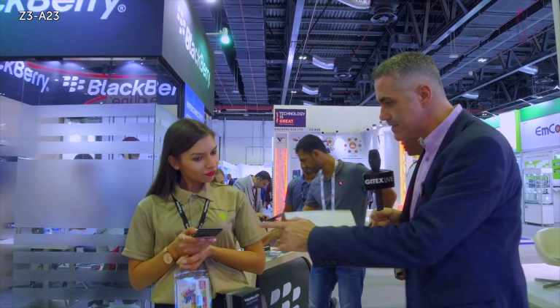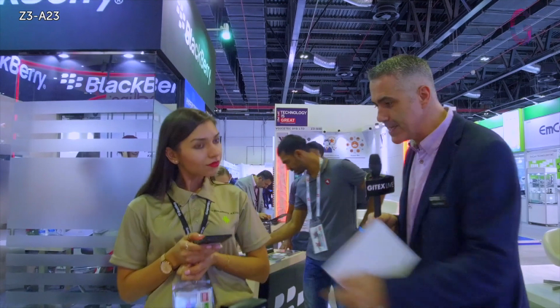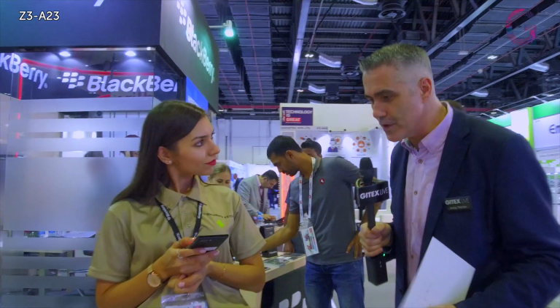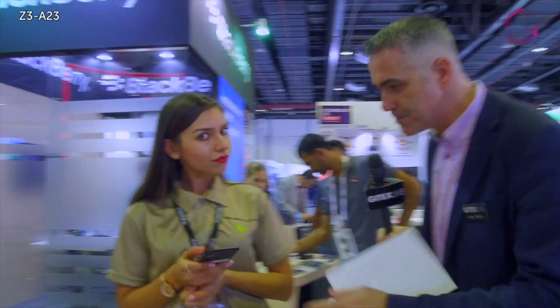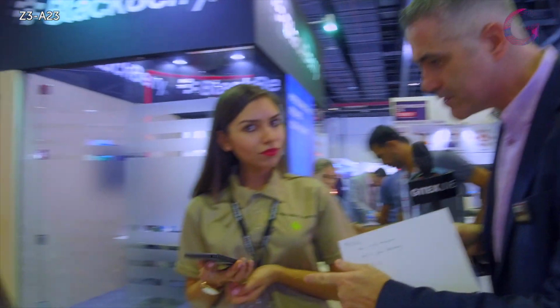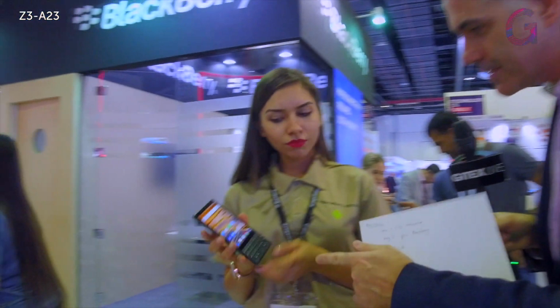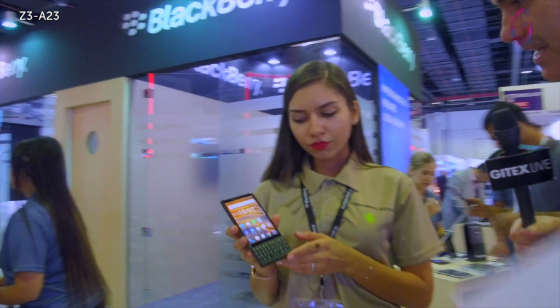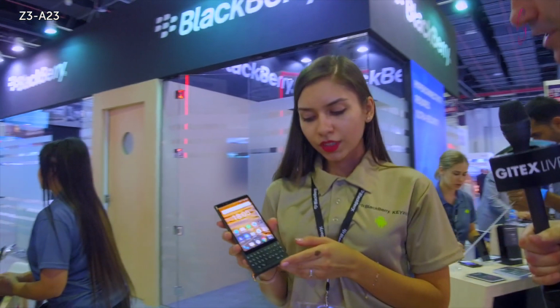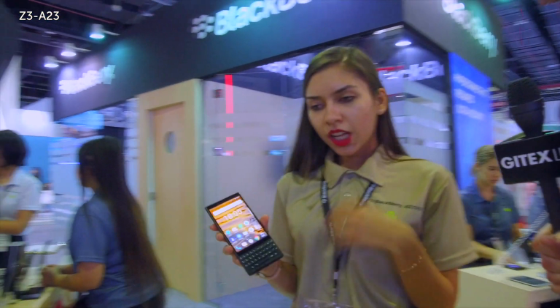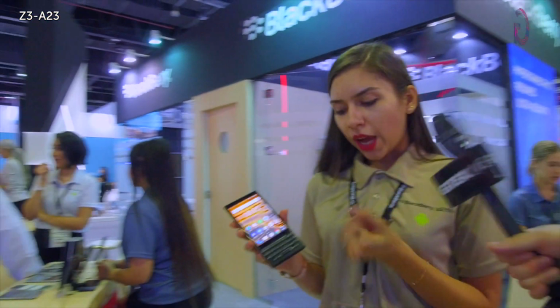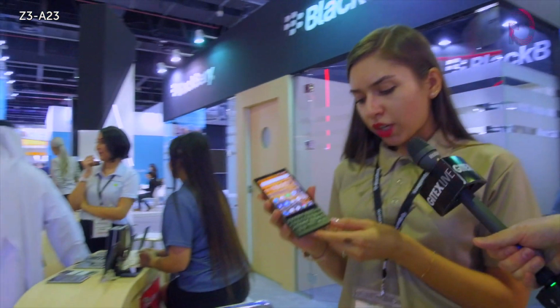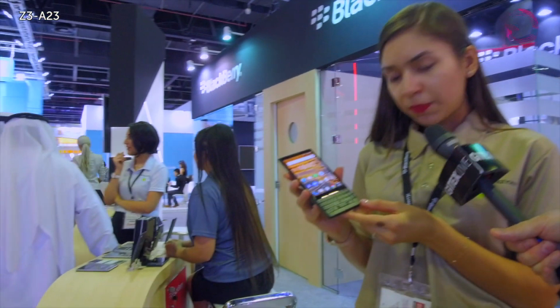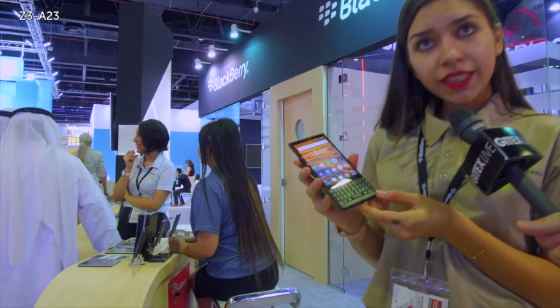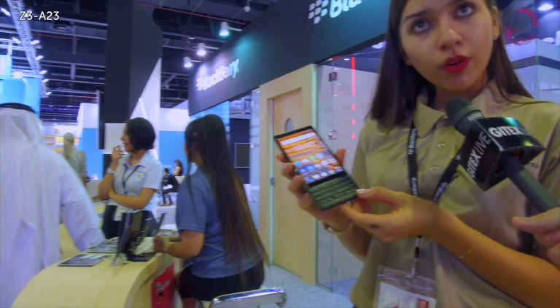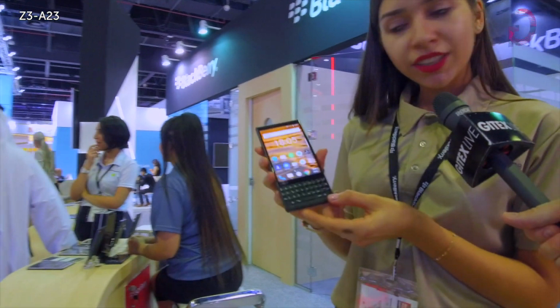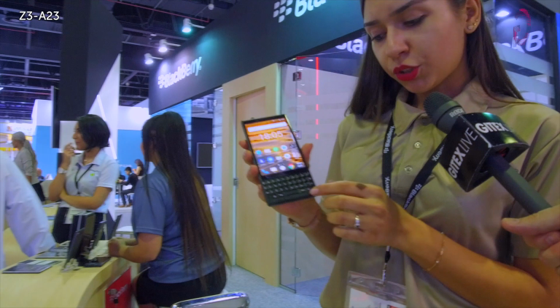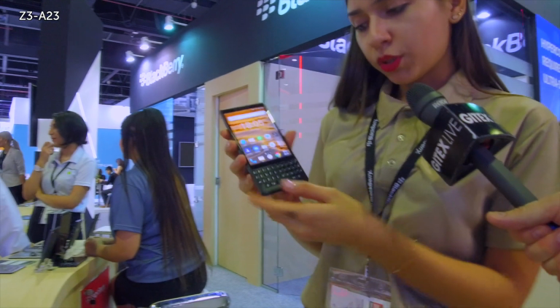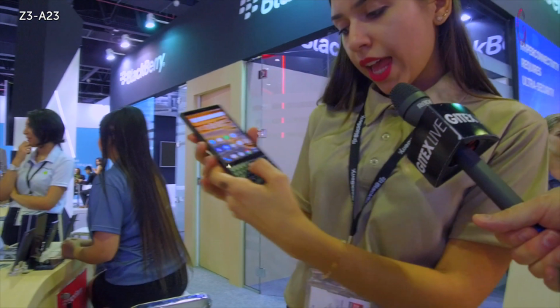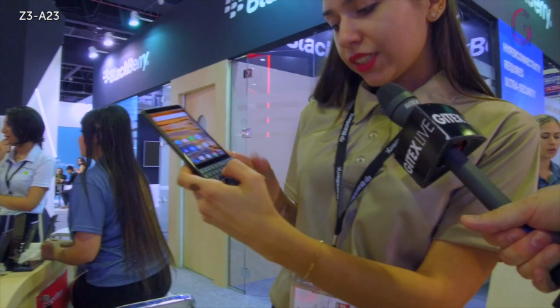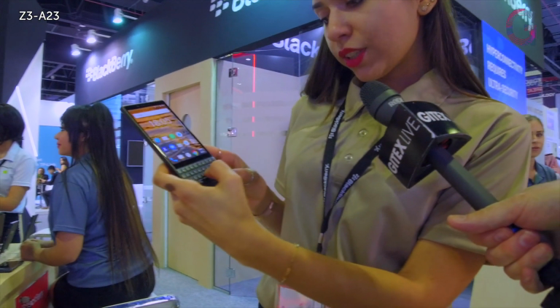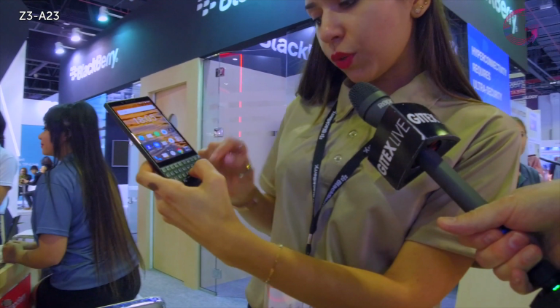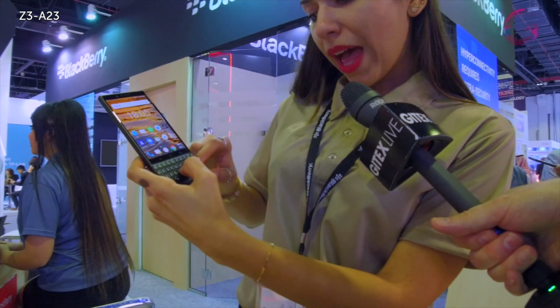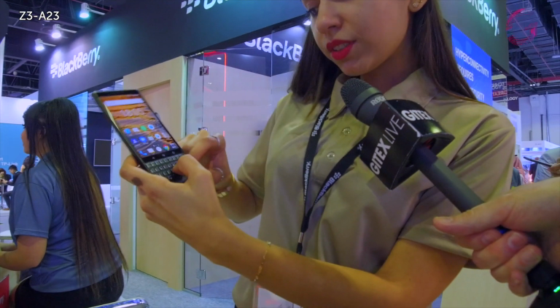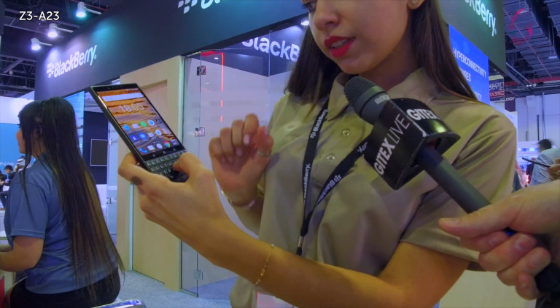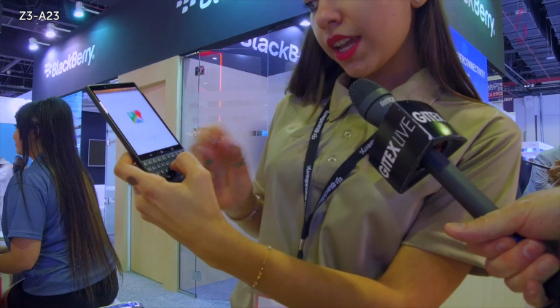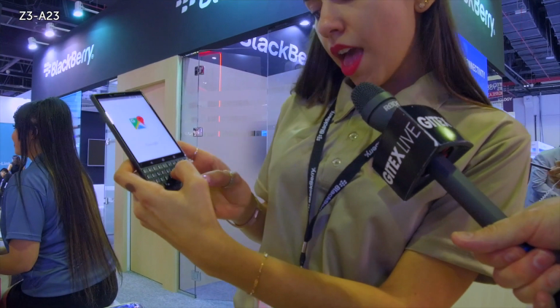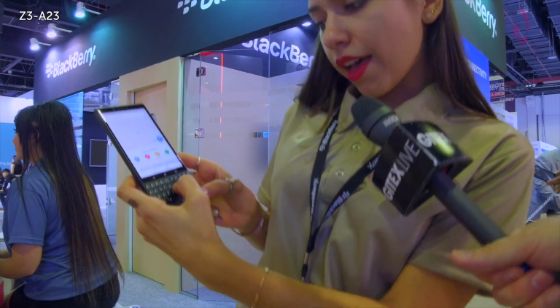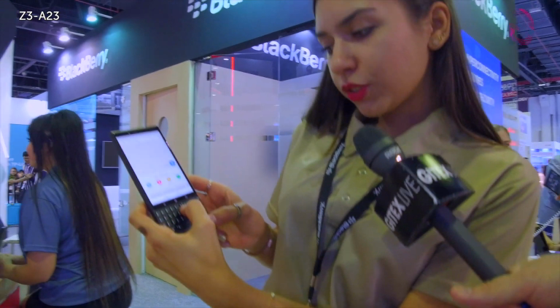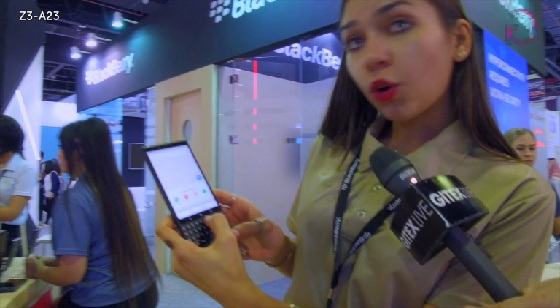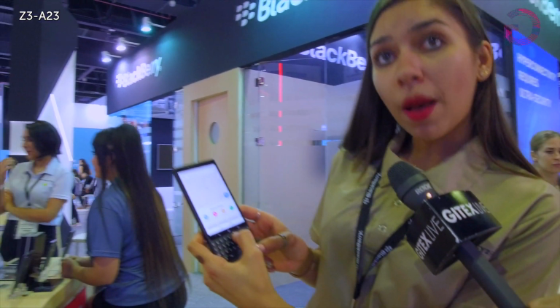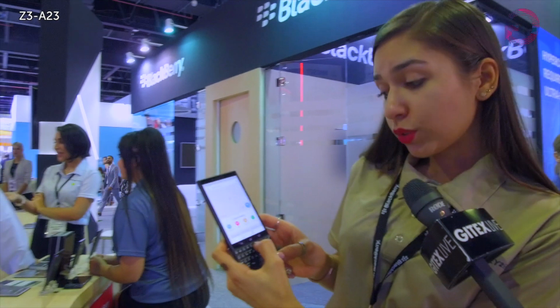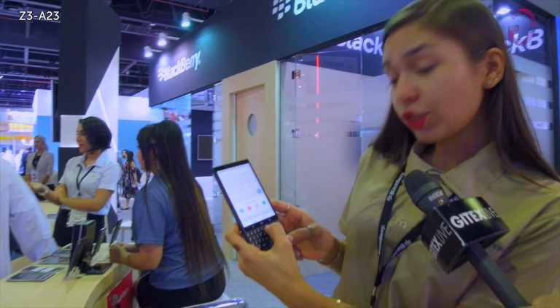Now this is the Key2 — can you point out some of the innovations on here? Yeah, we have the speed key mode, as you can see on the keyboard. You can go from Maps and swap to YouTube.